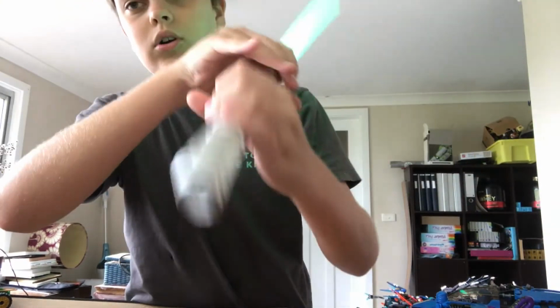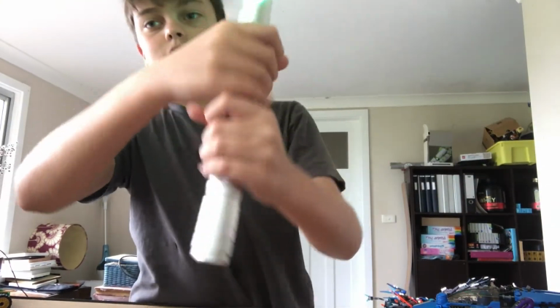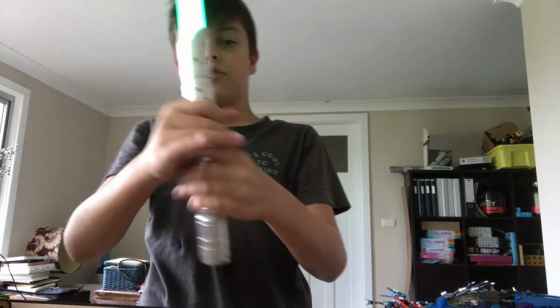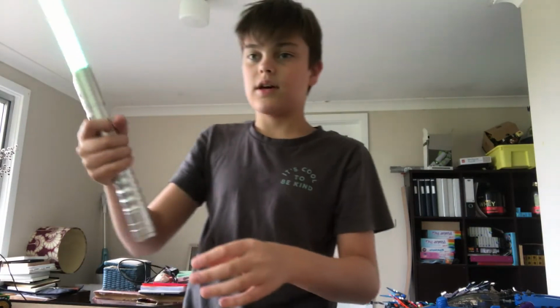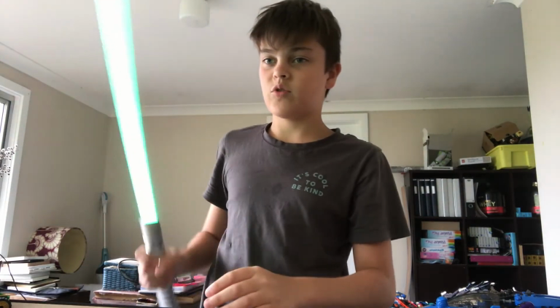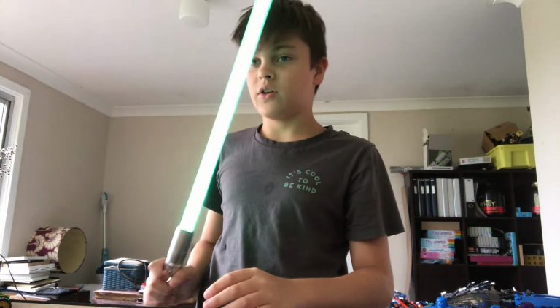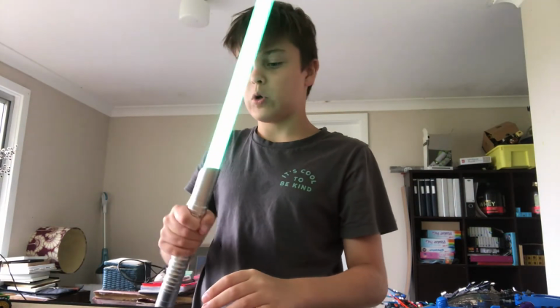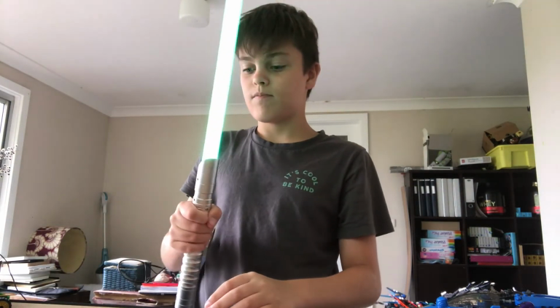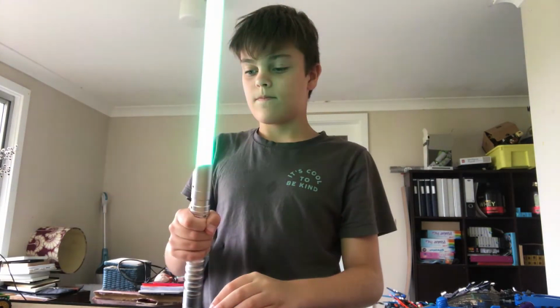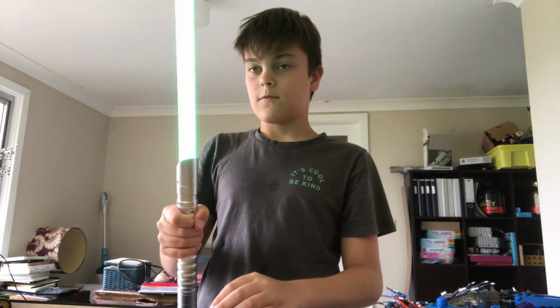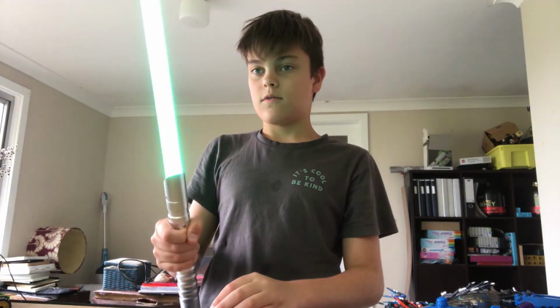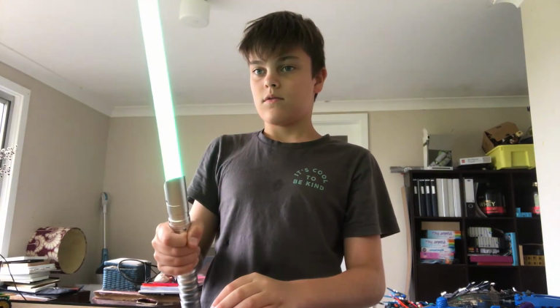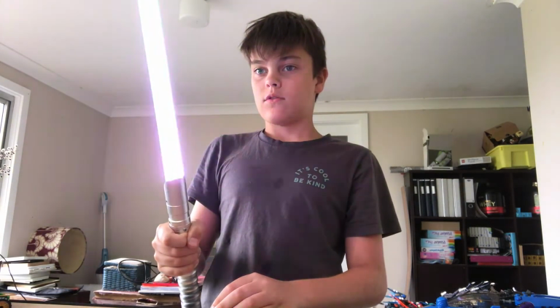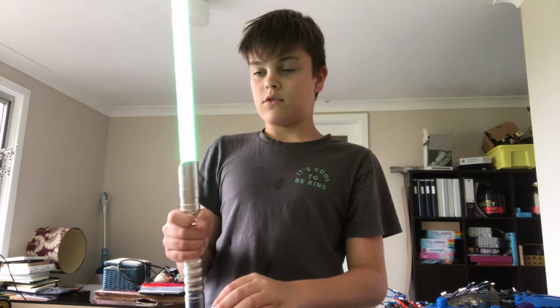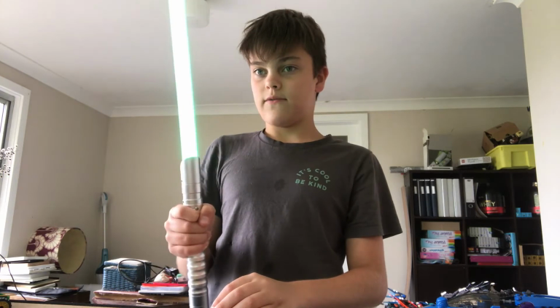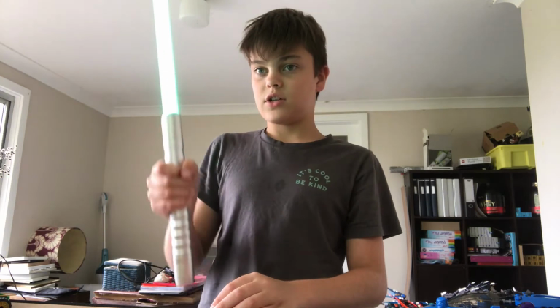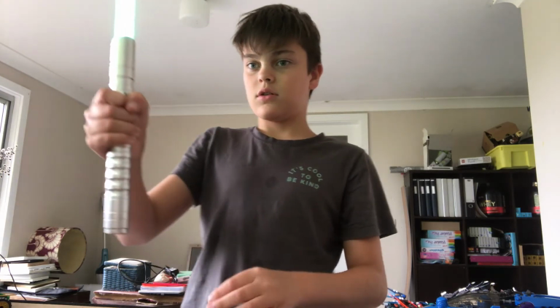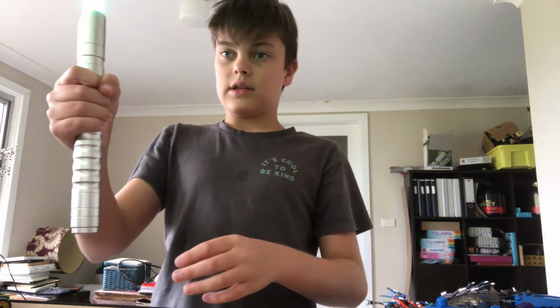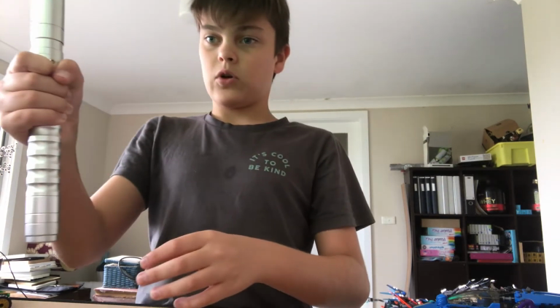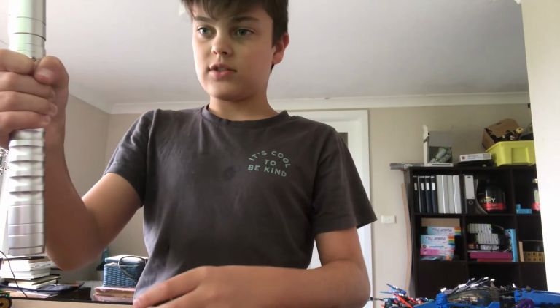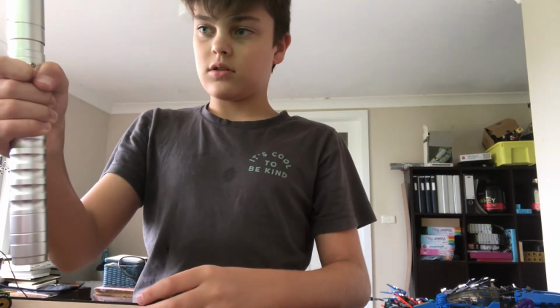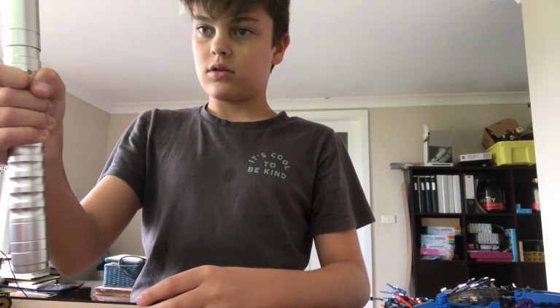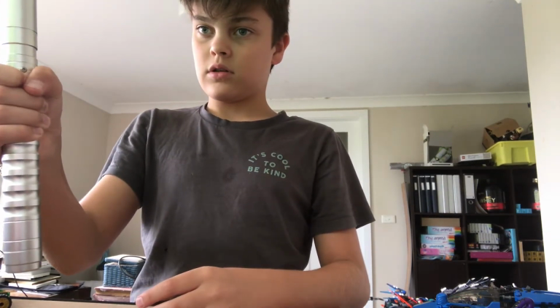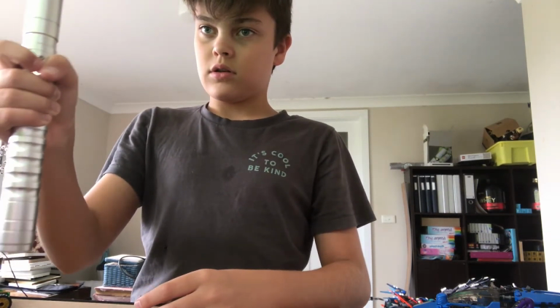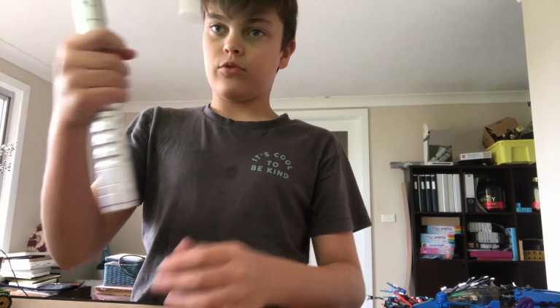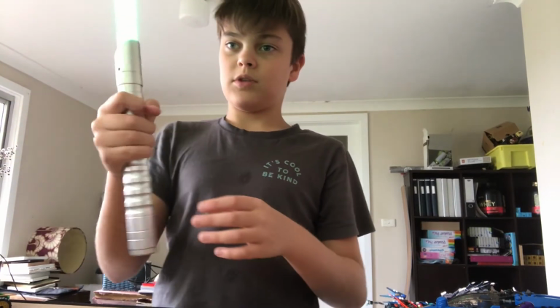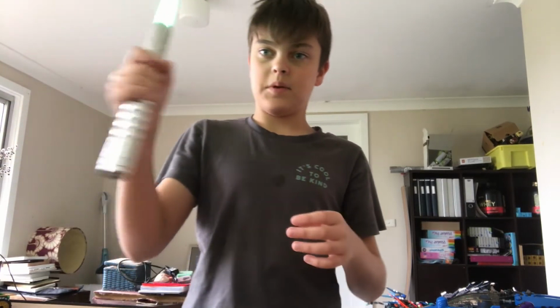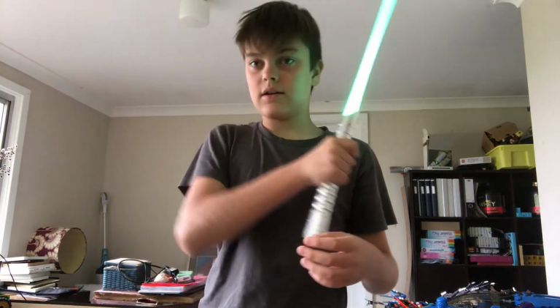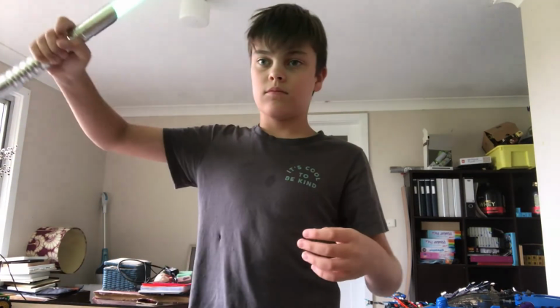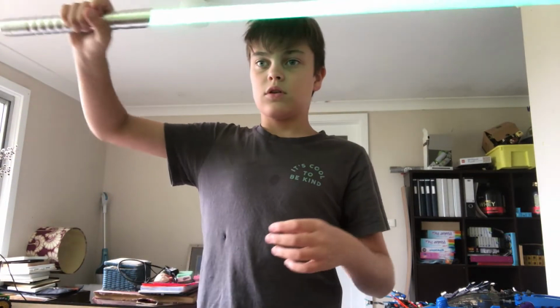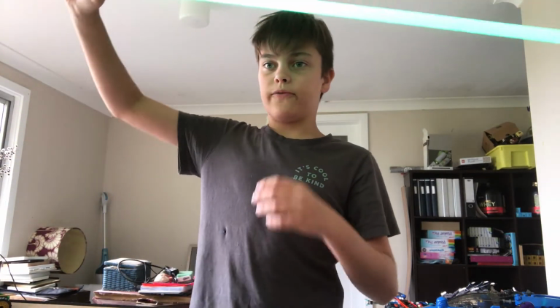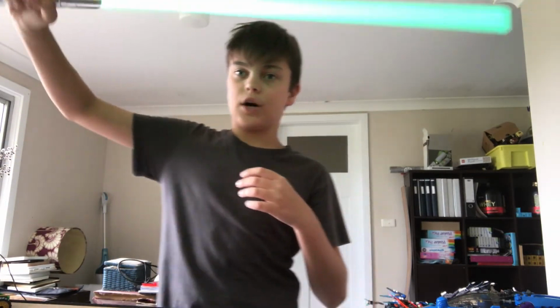I'm just going to quickly adjust the volume — if you can see it flashing, that's the volume adjusting. You can hear that a bit better now. You can deflect blasters too.